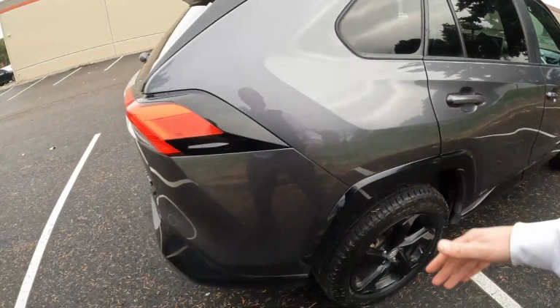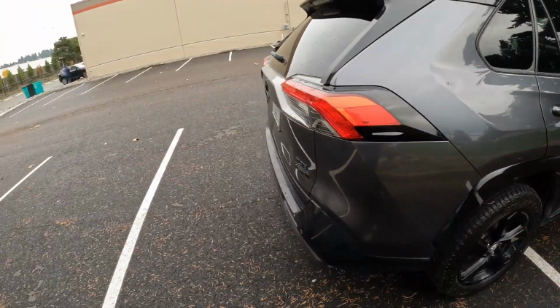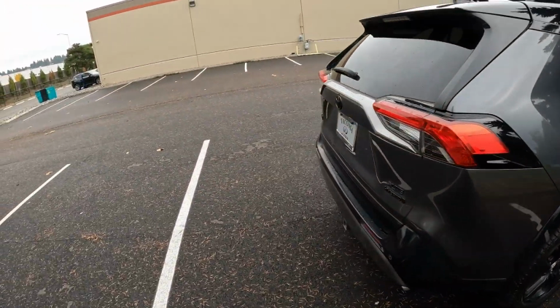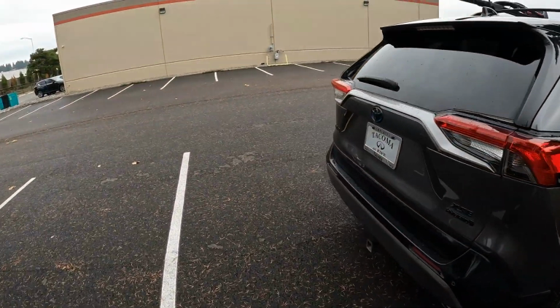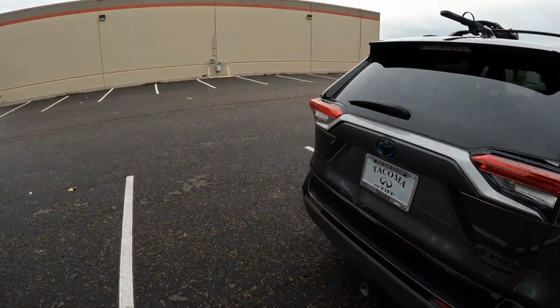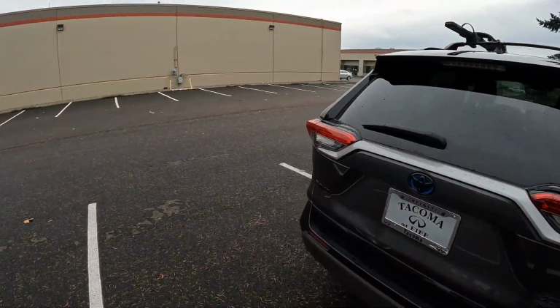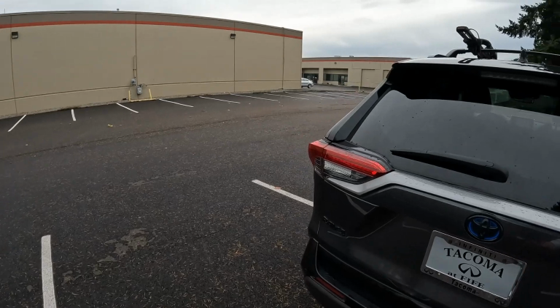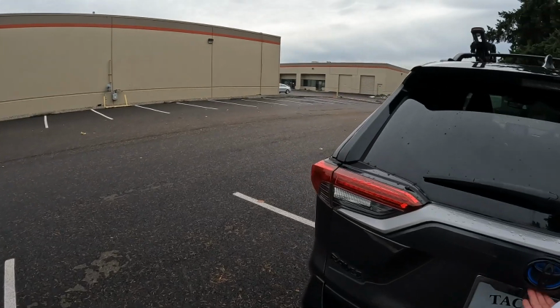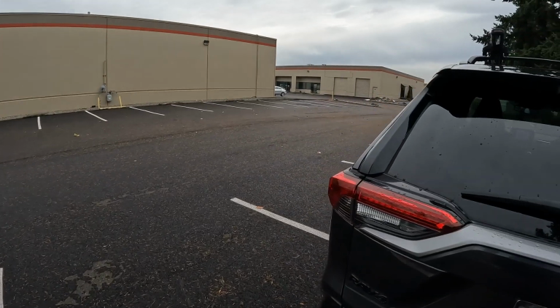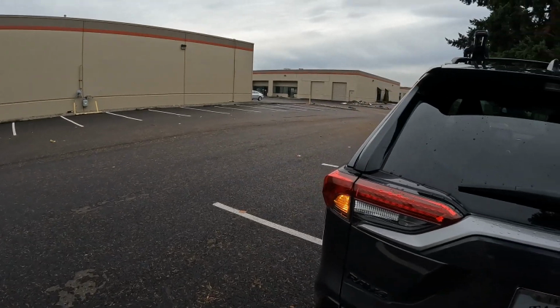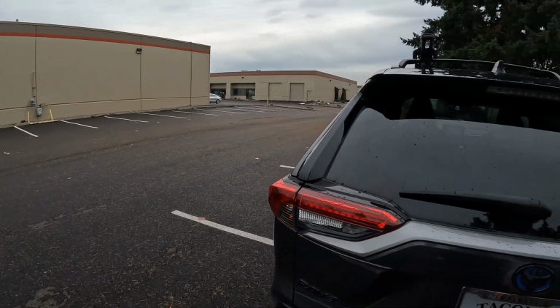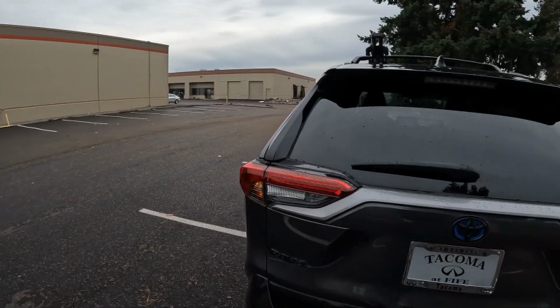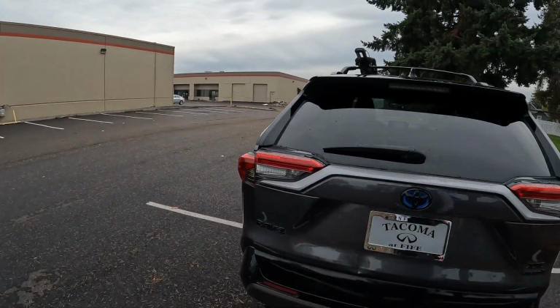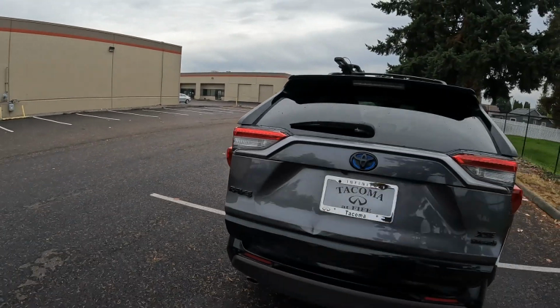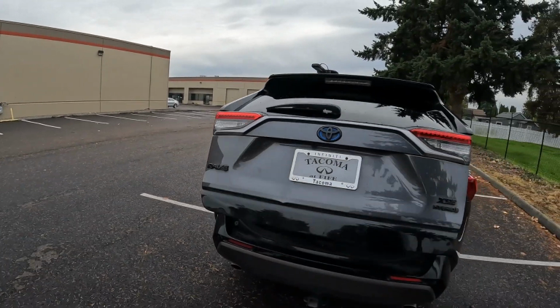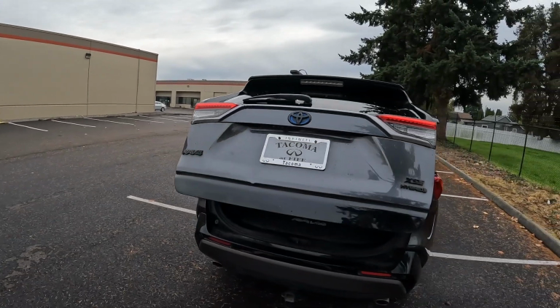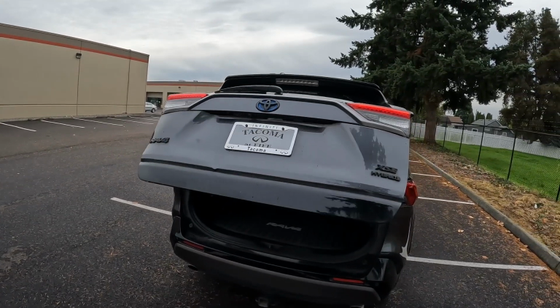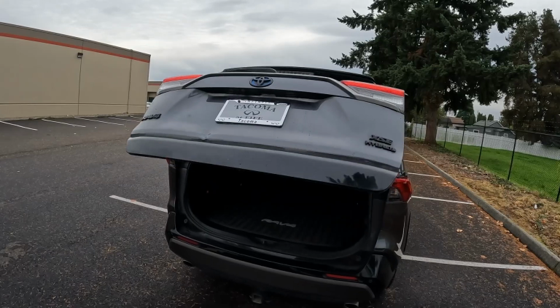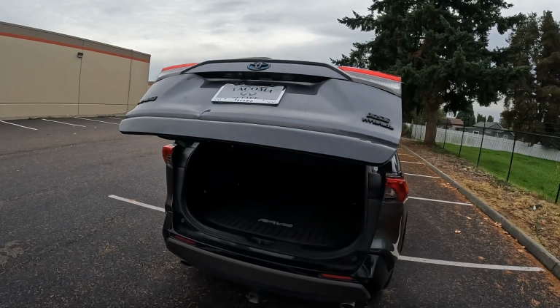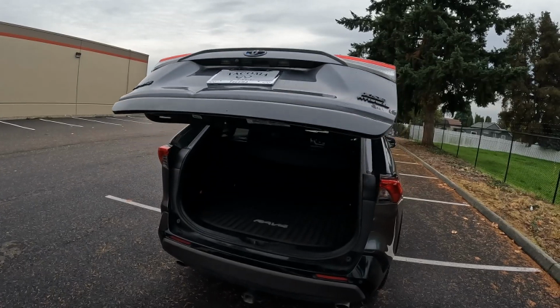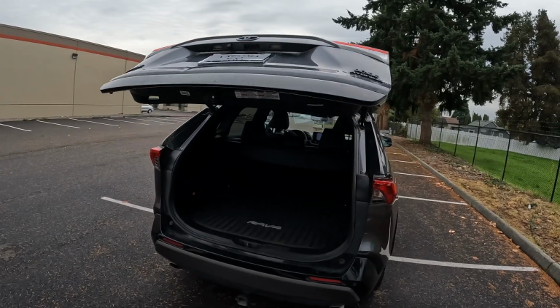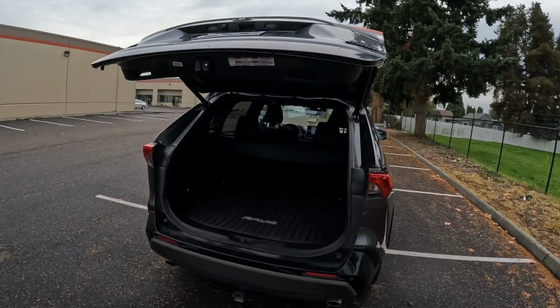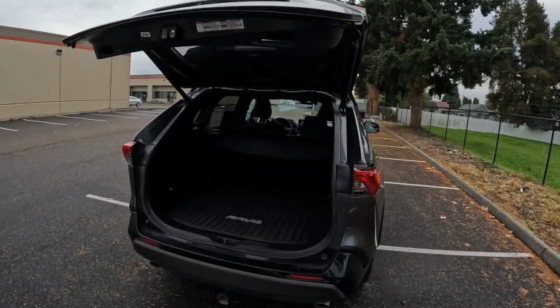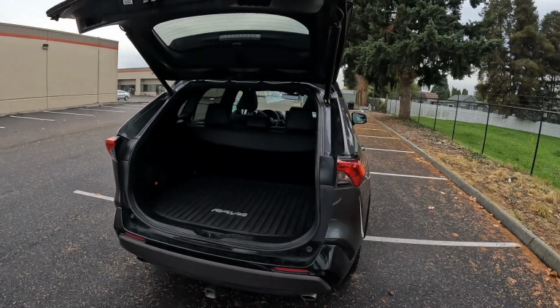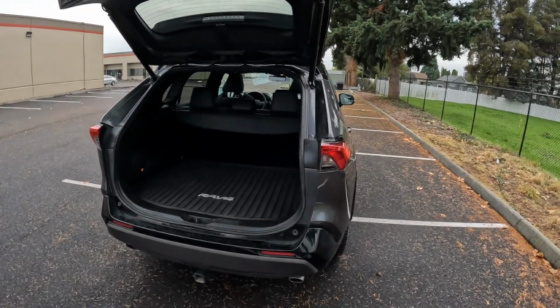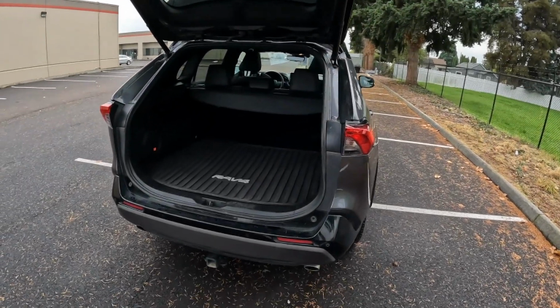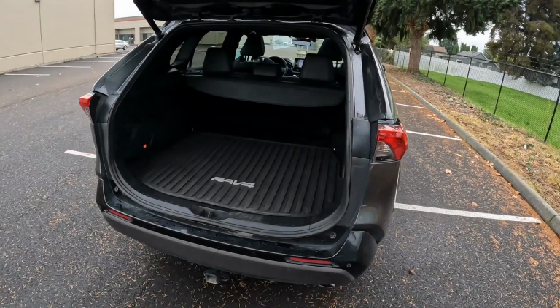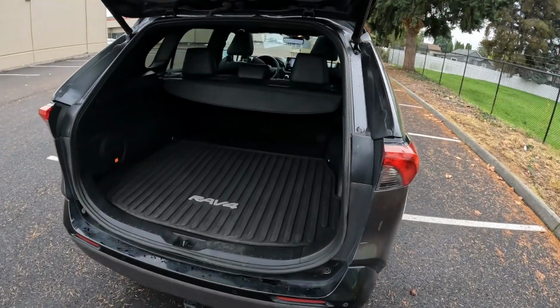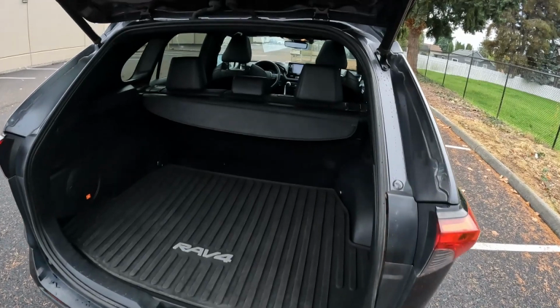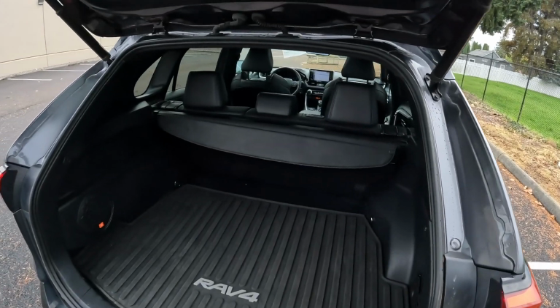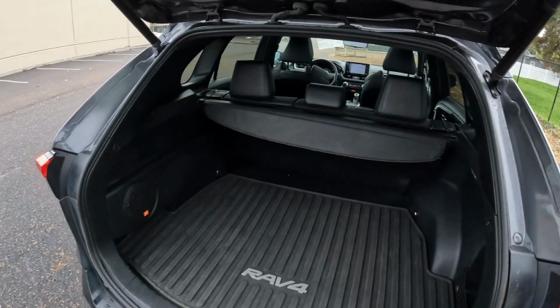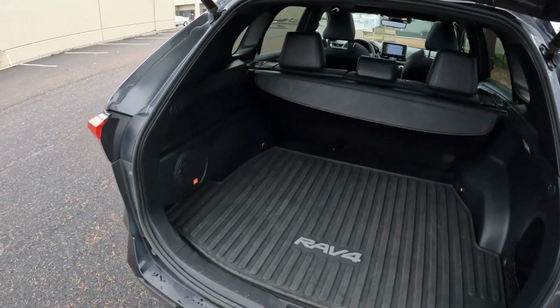I've owned a few hybrid Toyotas myself — both Priuses. One Prius, by the time I got rid of it, had 220,000 miles on it and ran fairly well. It burned a little oil, but other than that, for 220,000 miles I can't complain — the reliability was great.